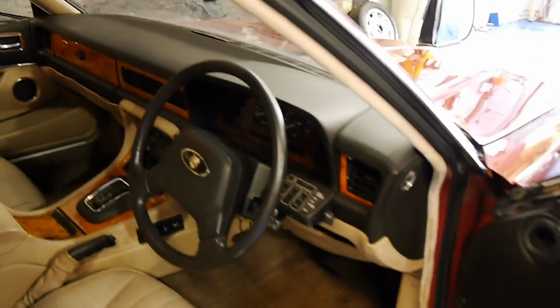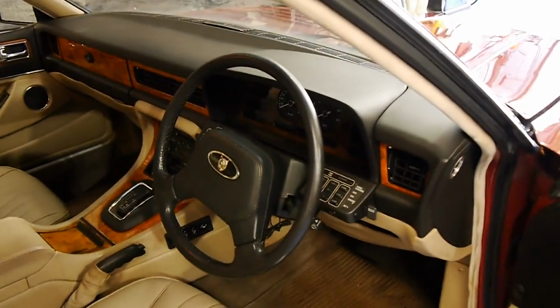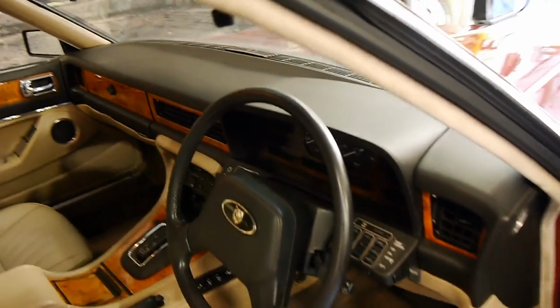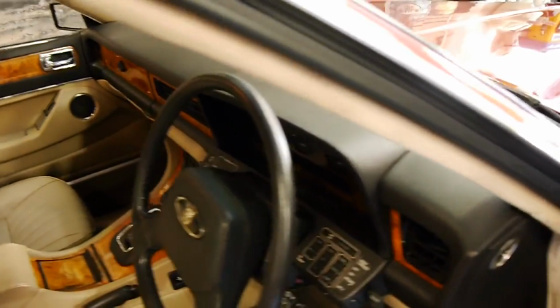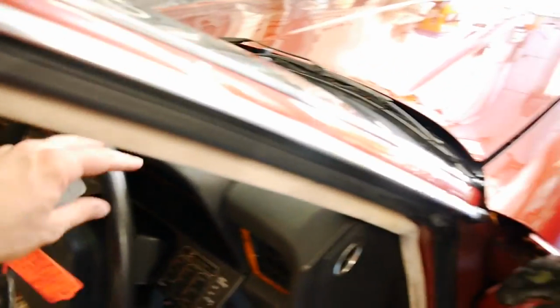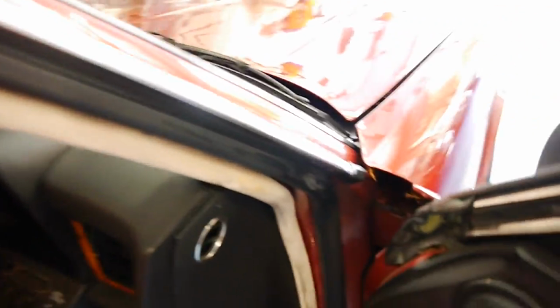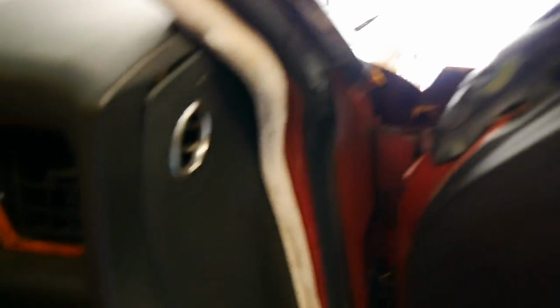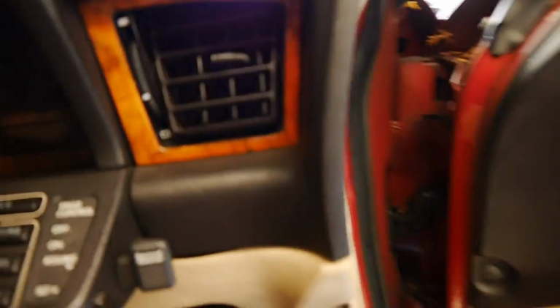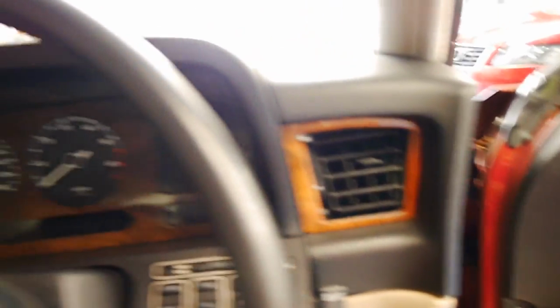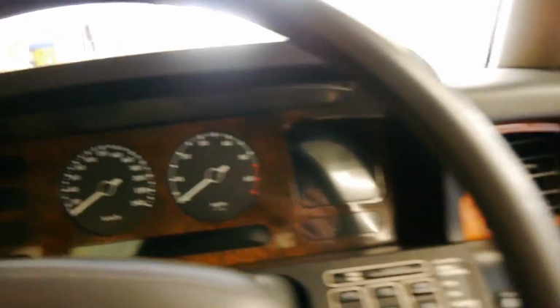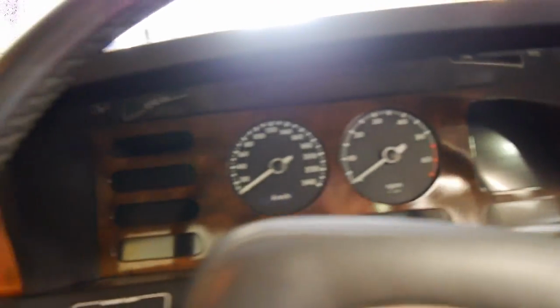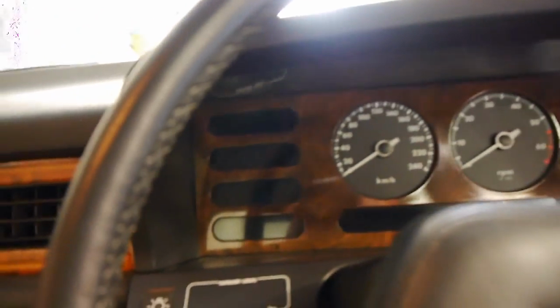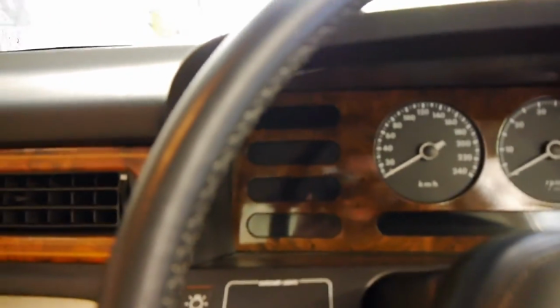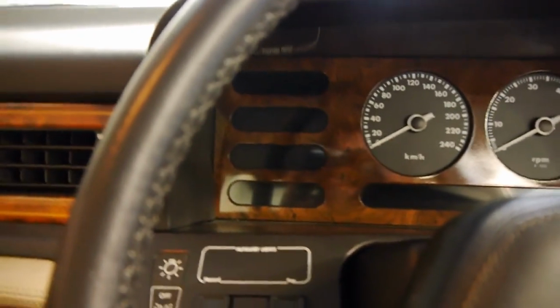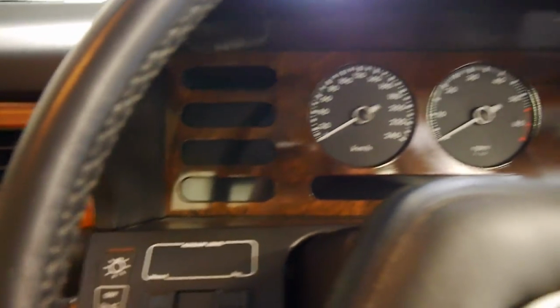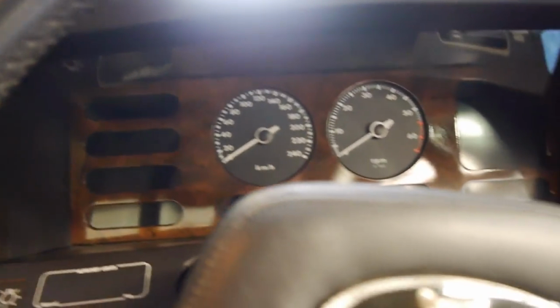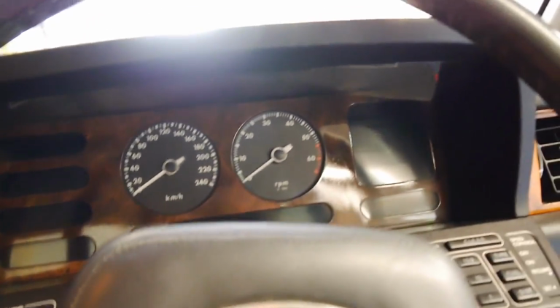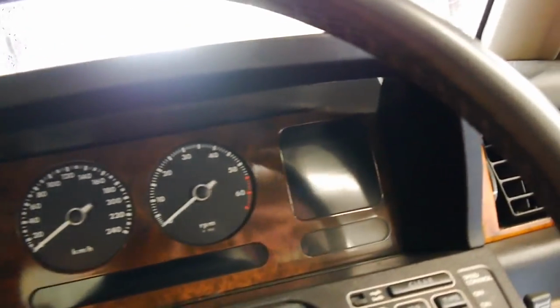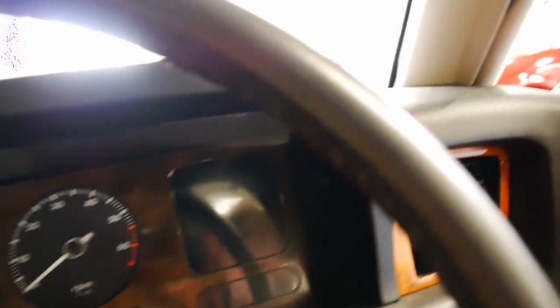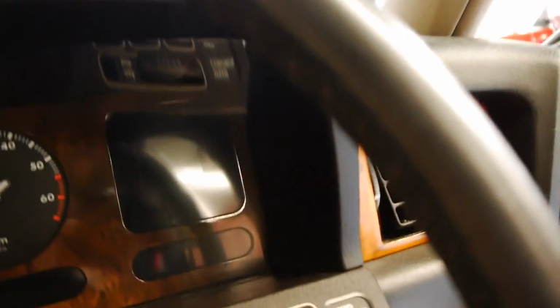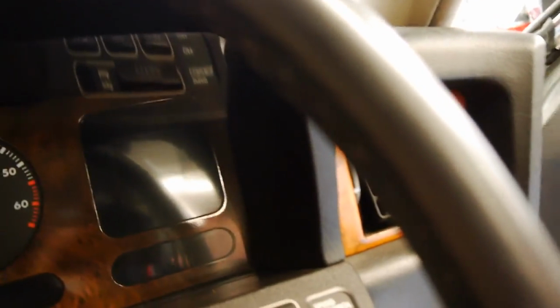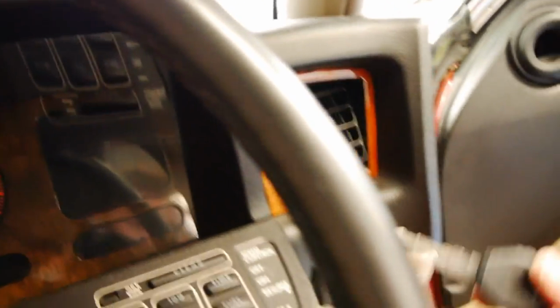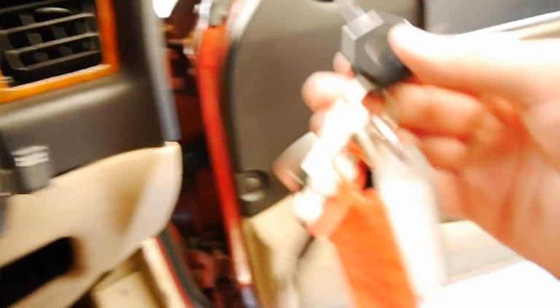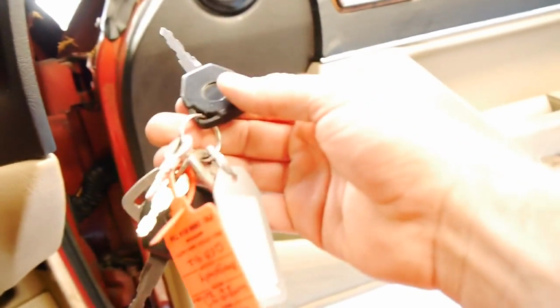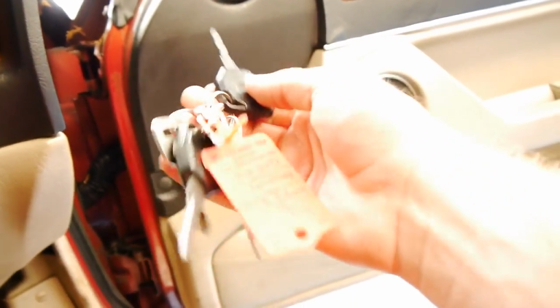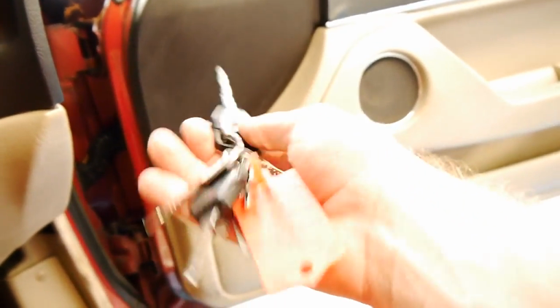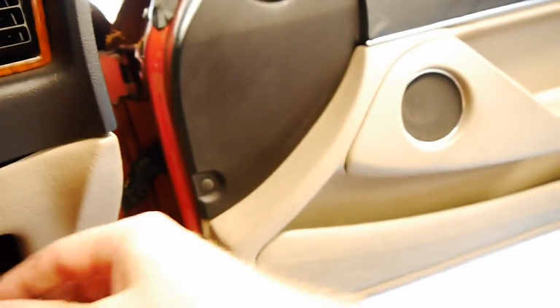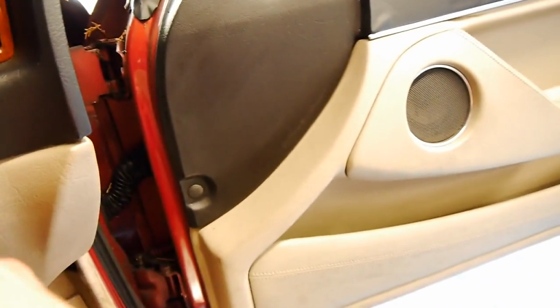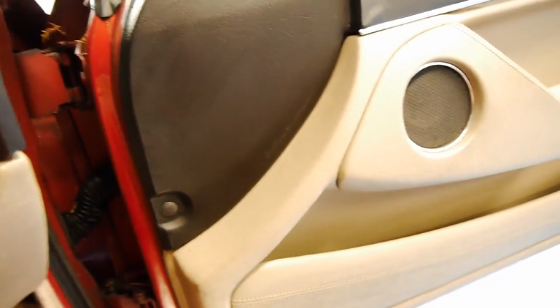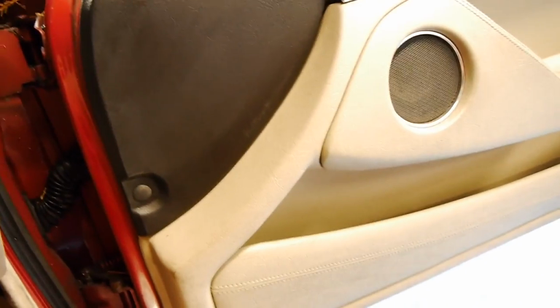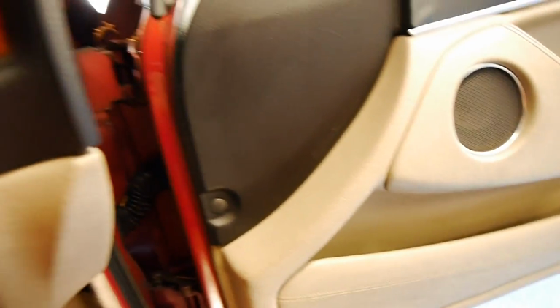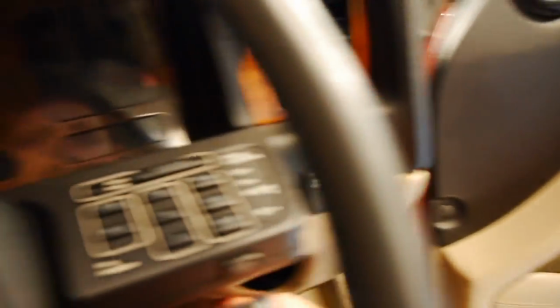I think these are very good value. It's getting harder and harder to find an original XJ6 like this with the original engine. It's got two keys to it as well, and all the original books are there.